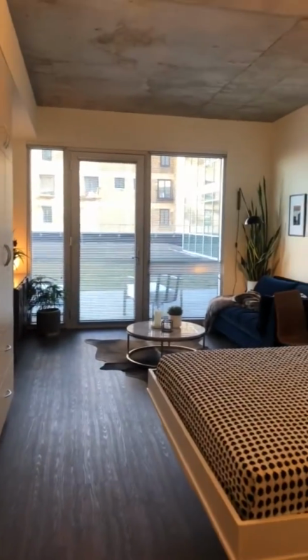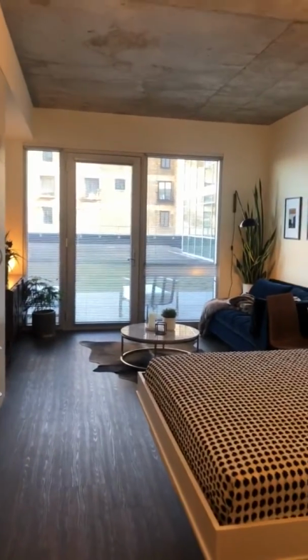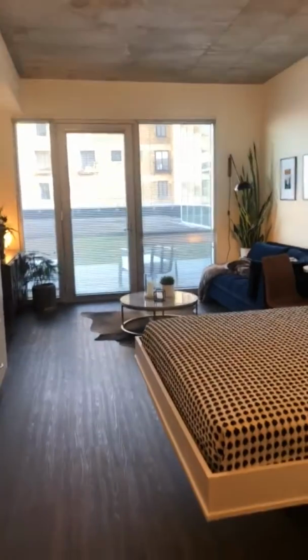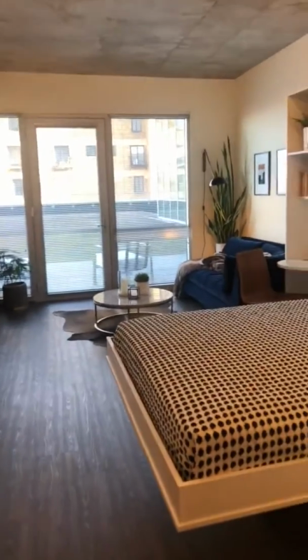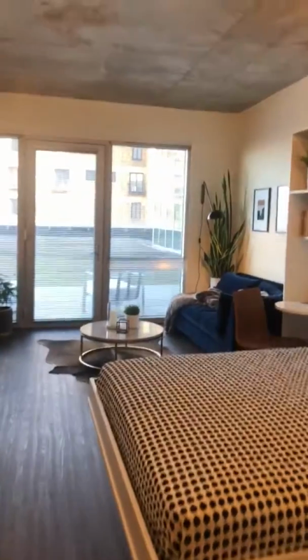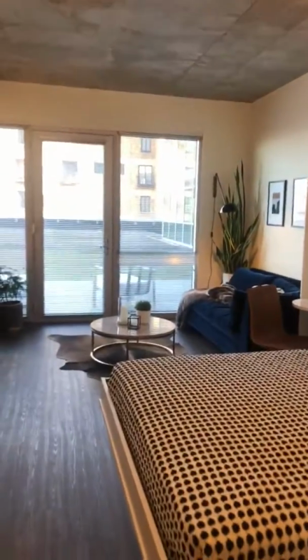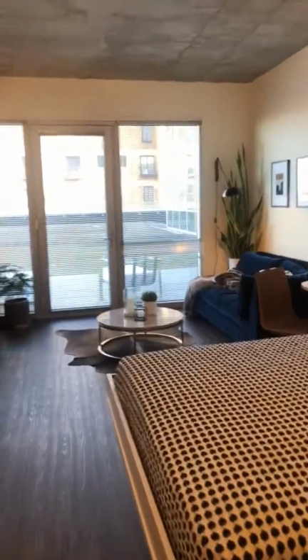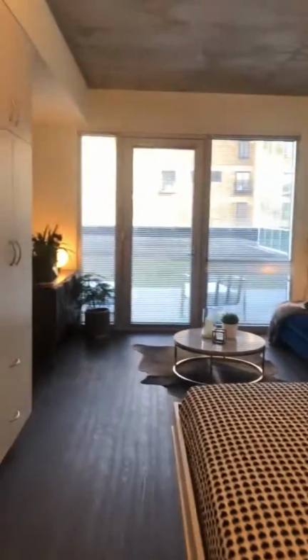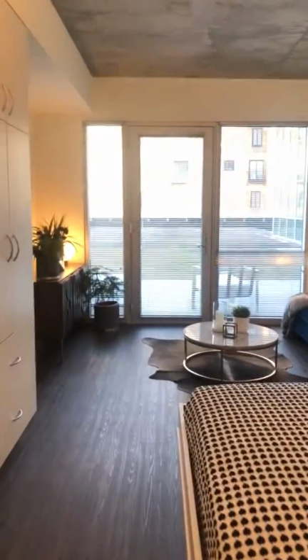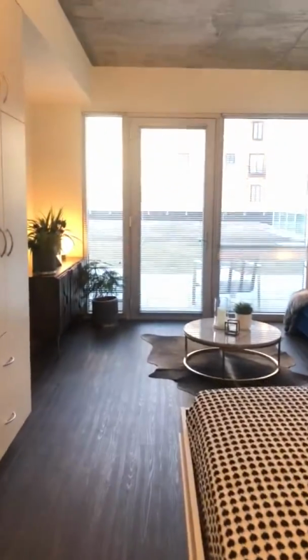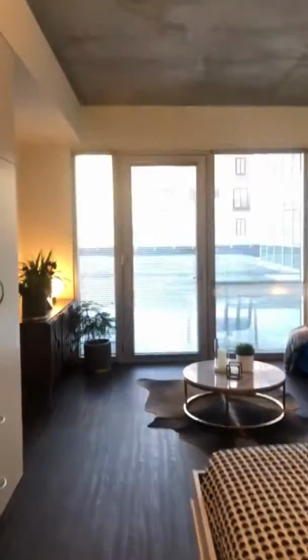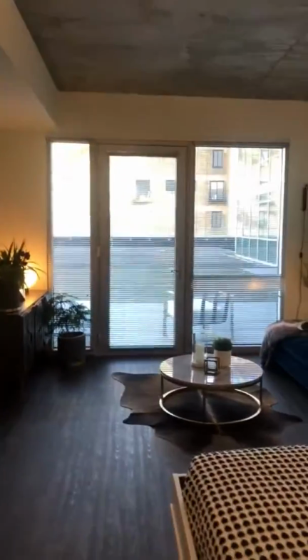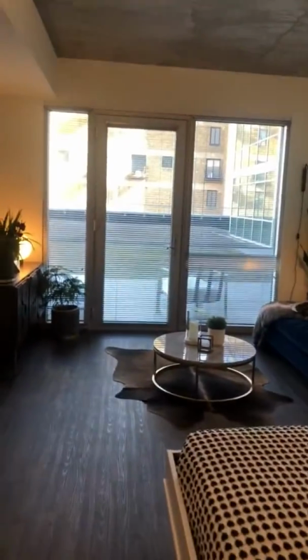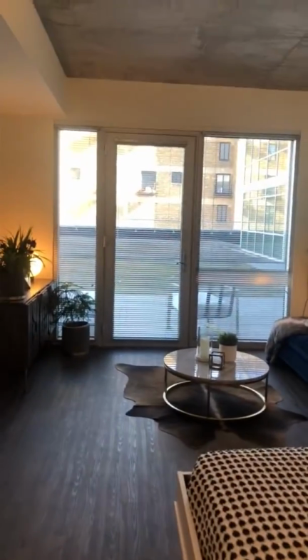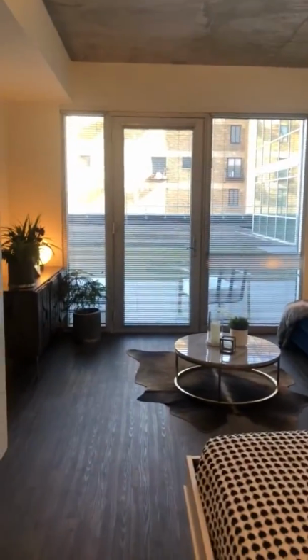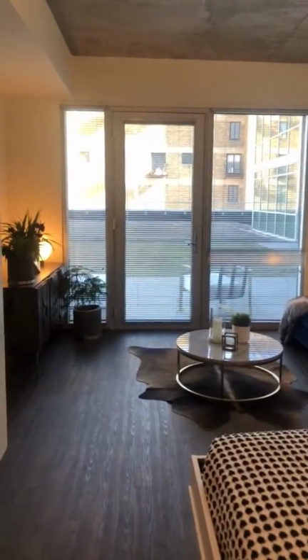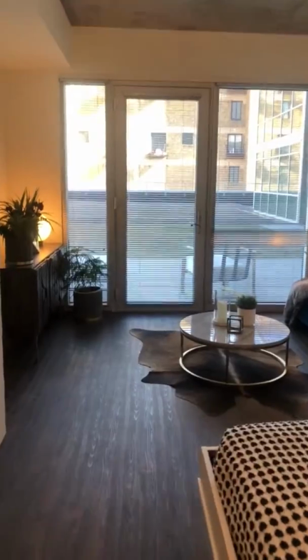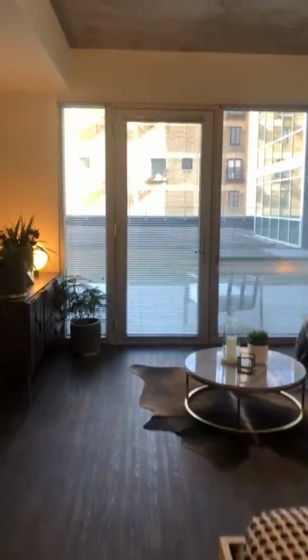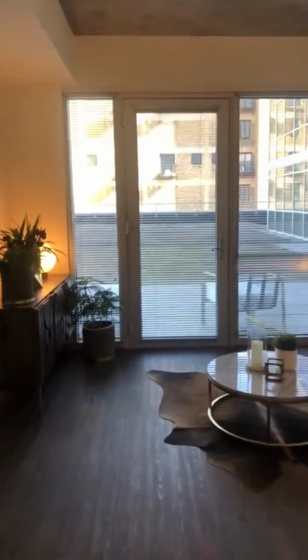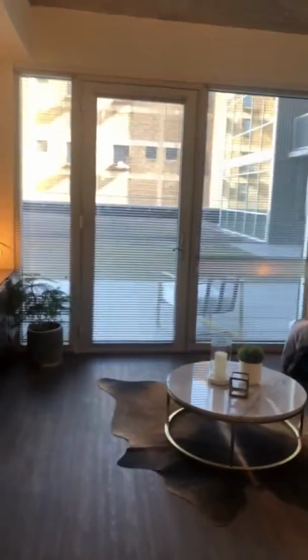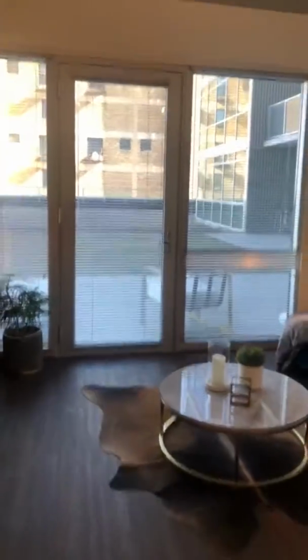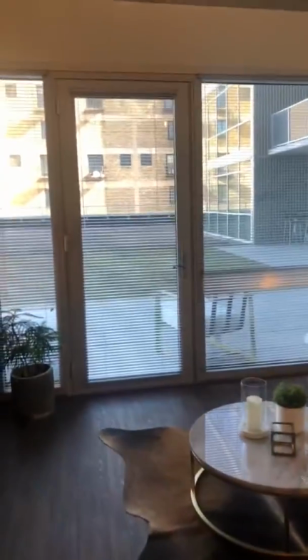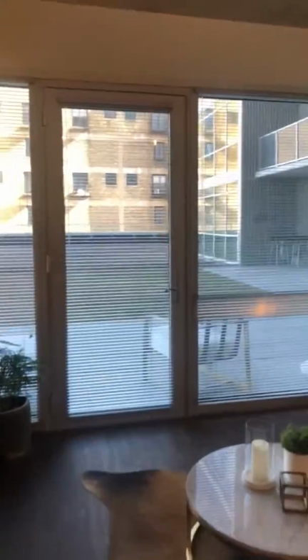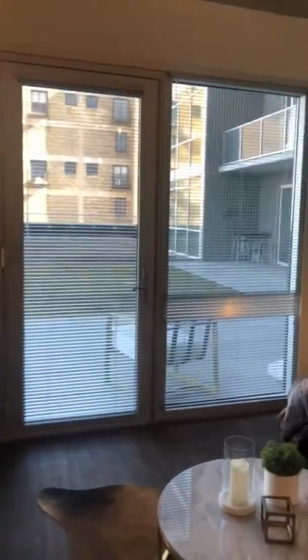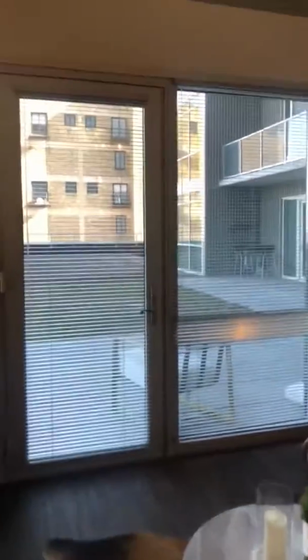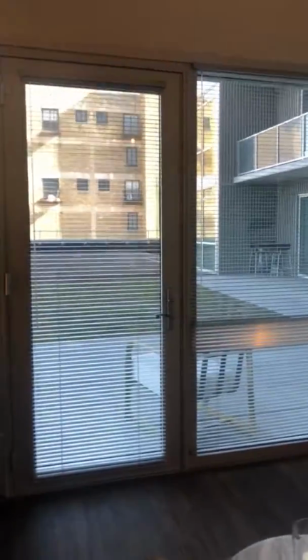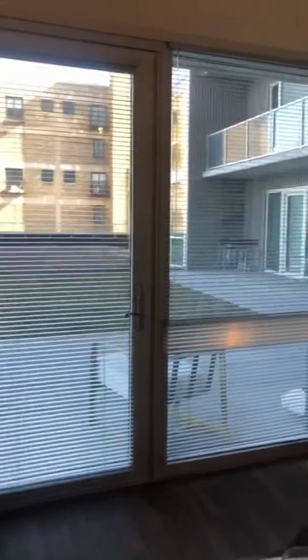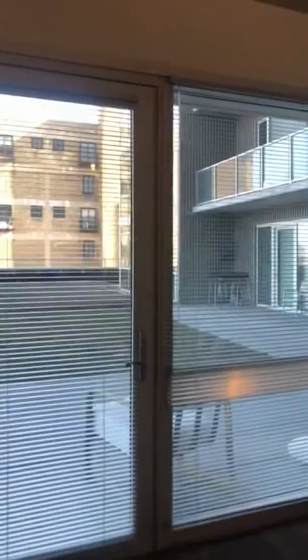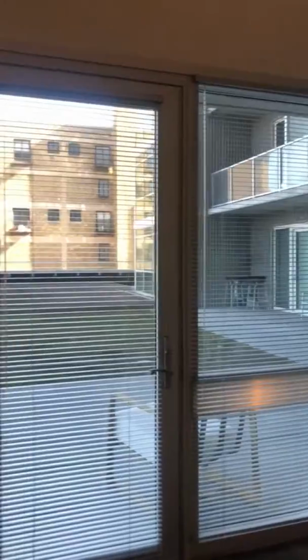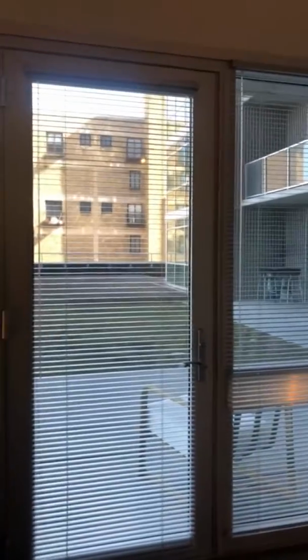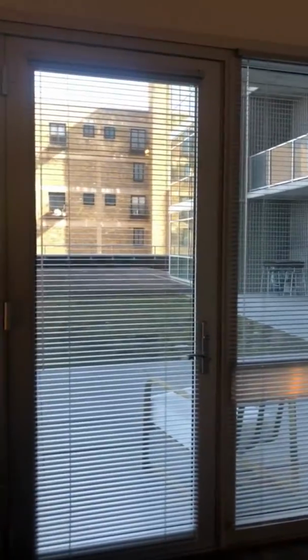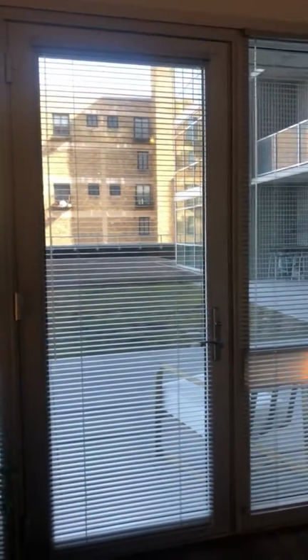Right now we are located on our fifth floor. We have our green roof here. Otherwise standard would be the balcony that you get depending on the view that you choose for your next apartment home.